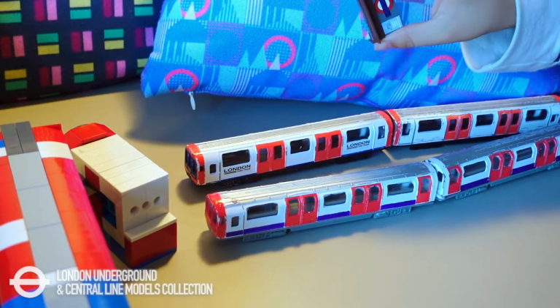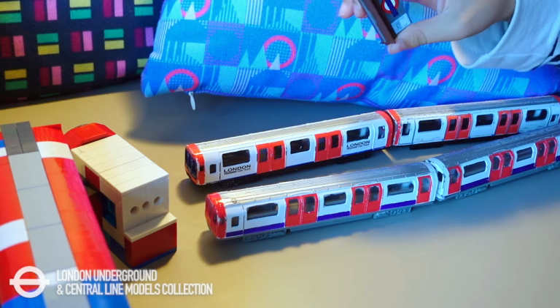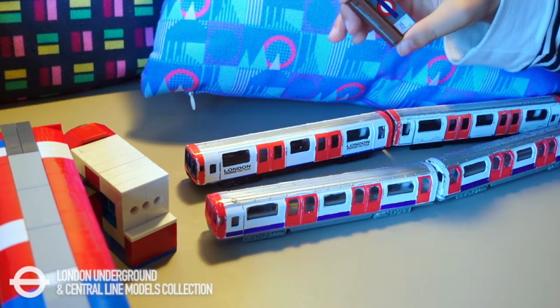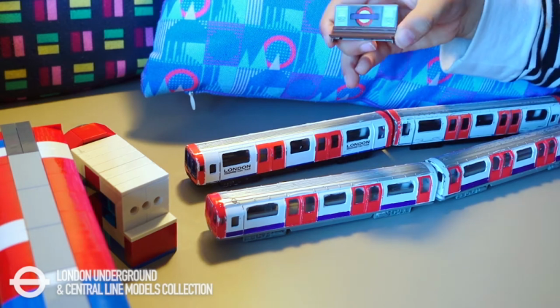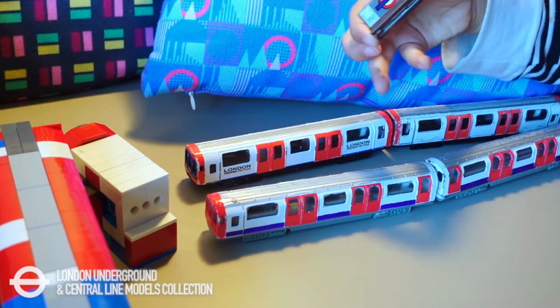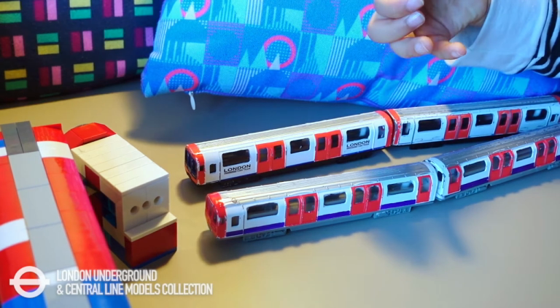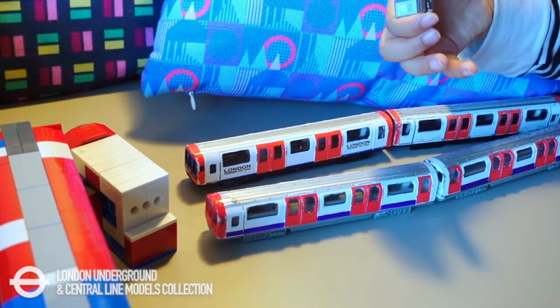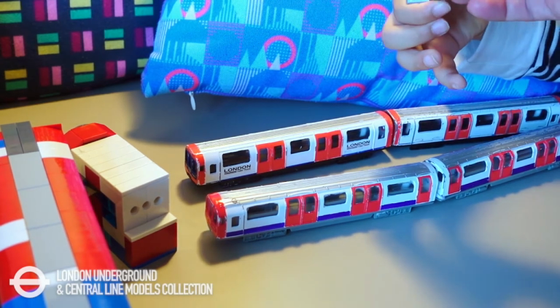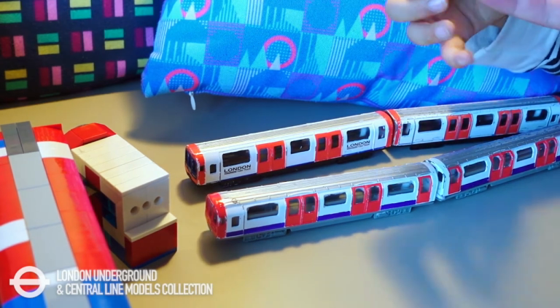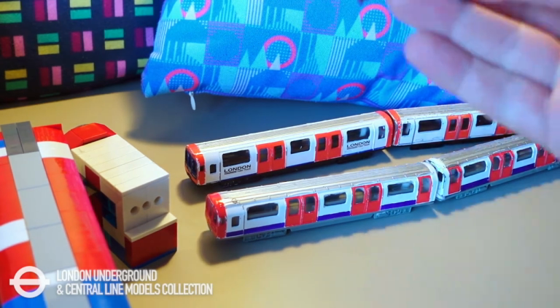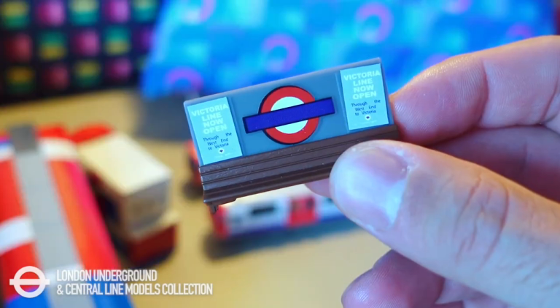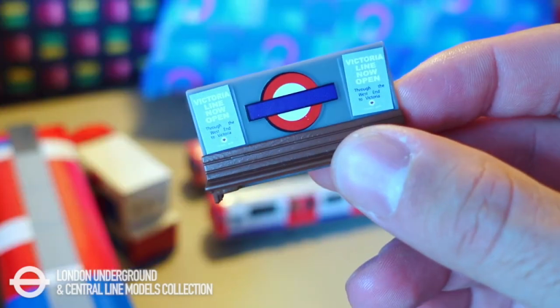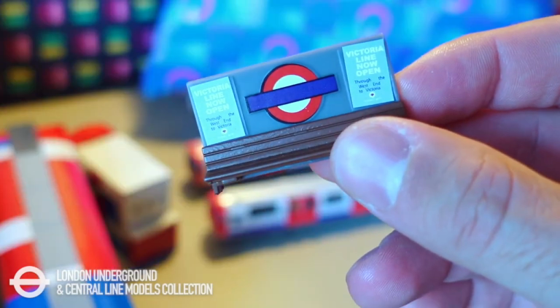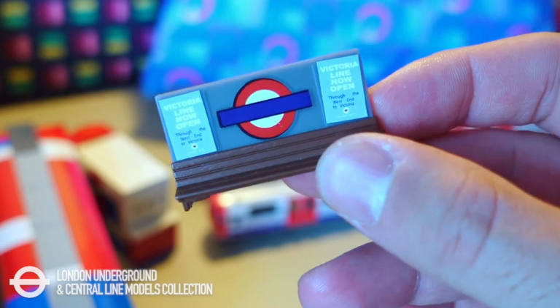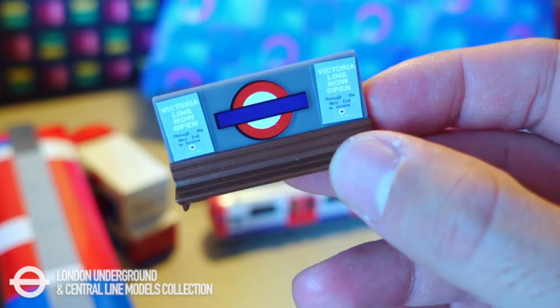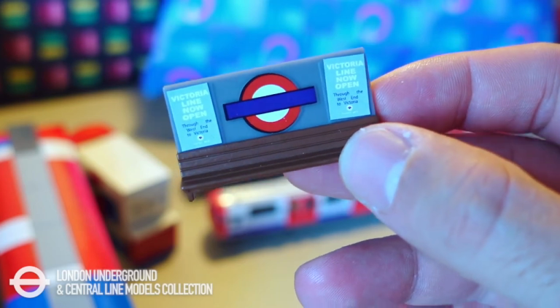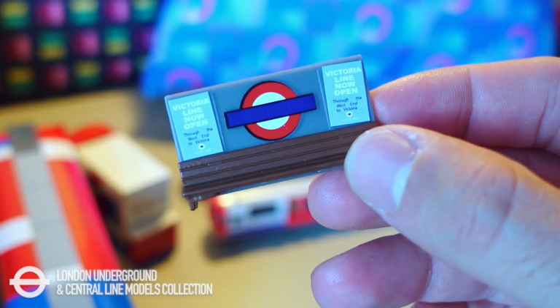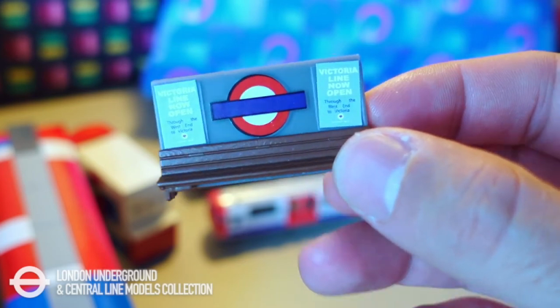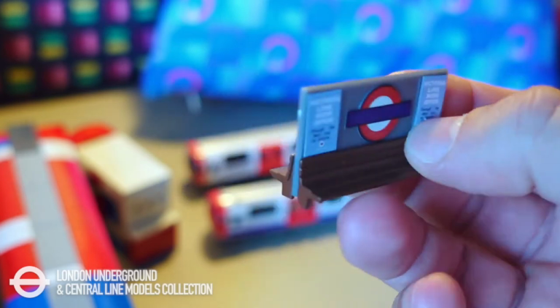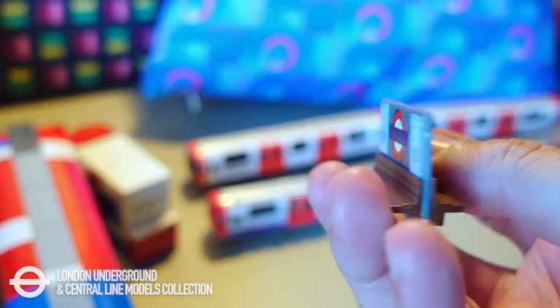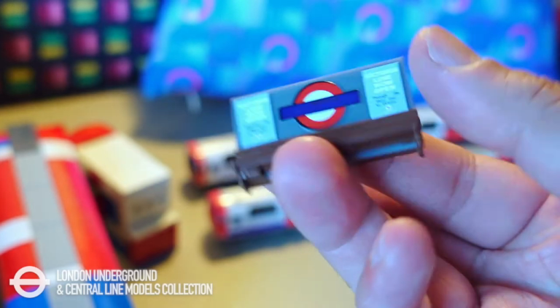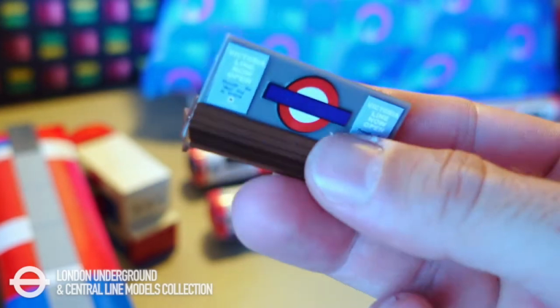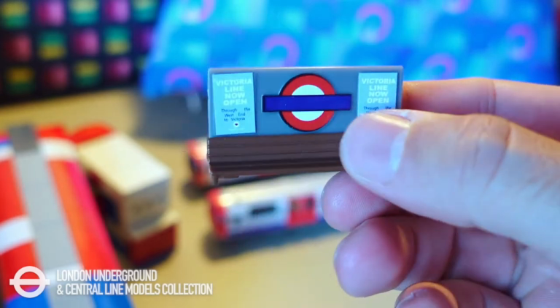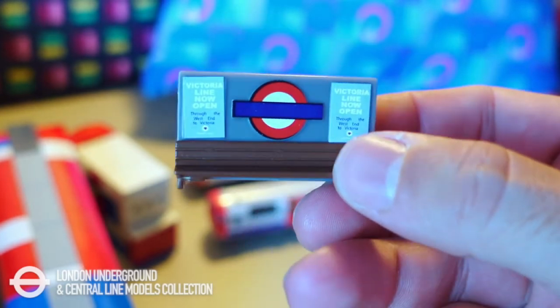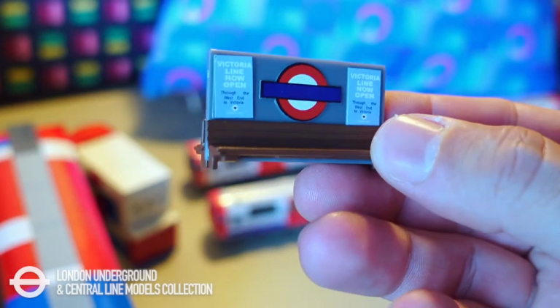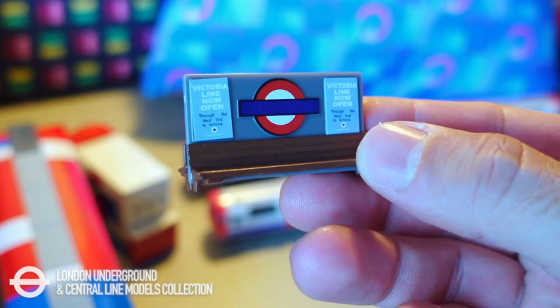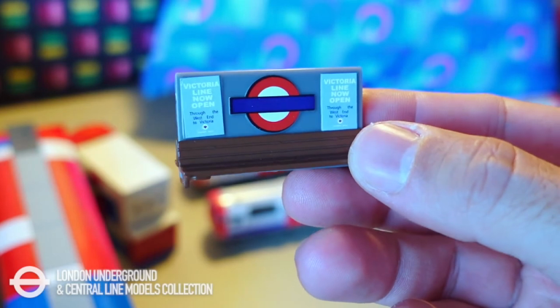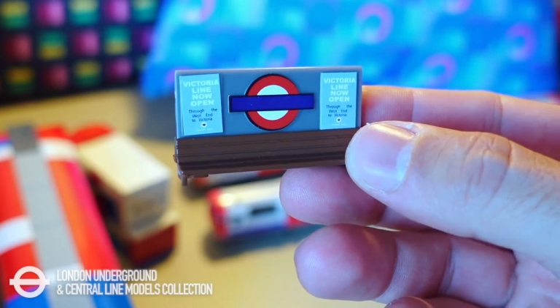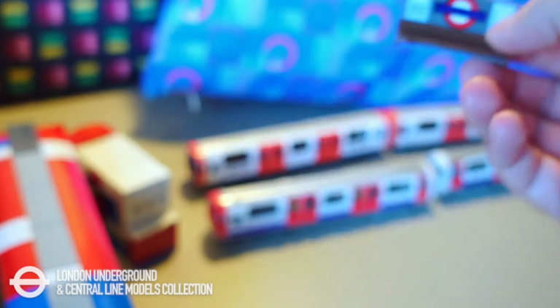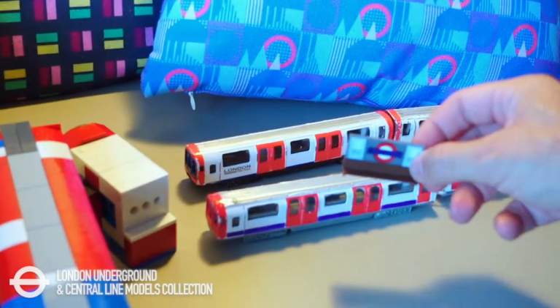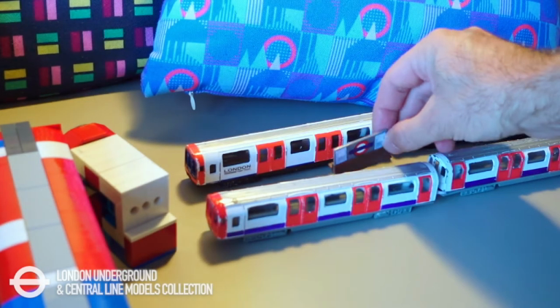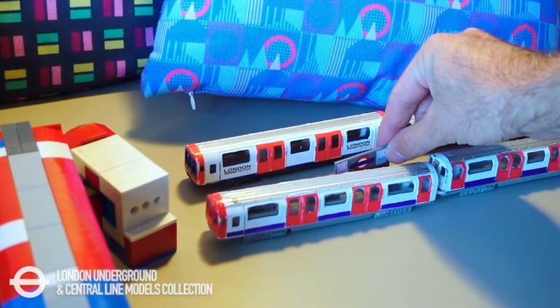You can also see the tunnels on the other side and another train. And this is a model bench, which we bought on Amazon. It's the last one left in stock, costing £4.95.